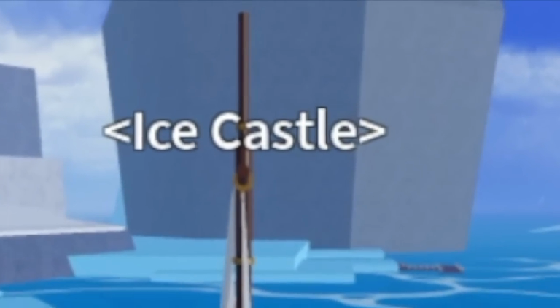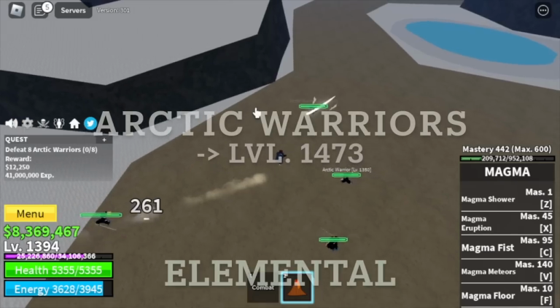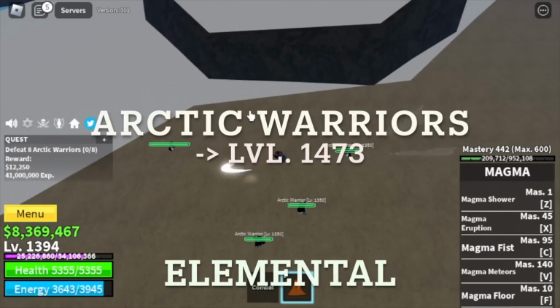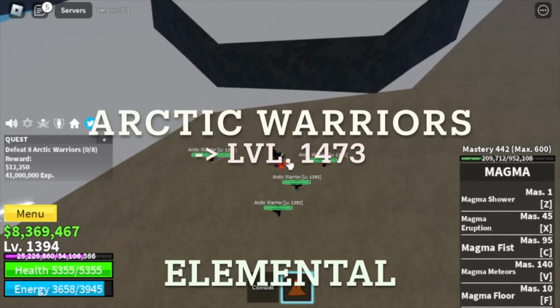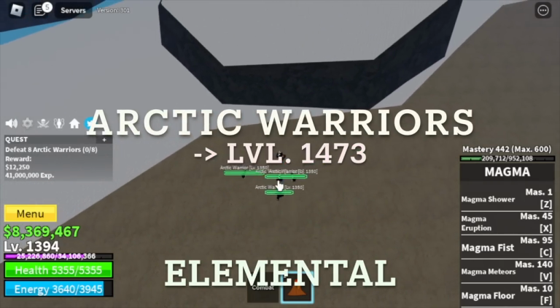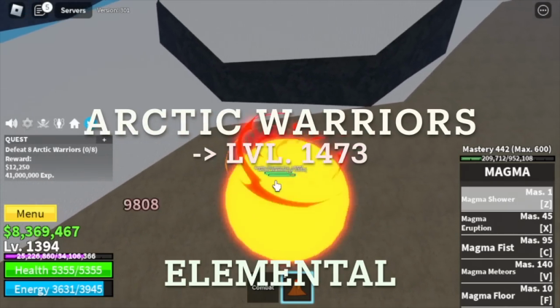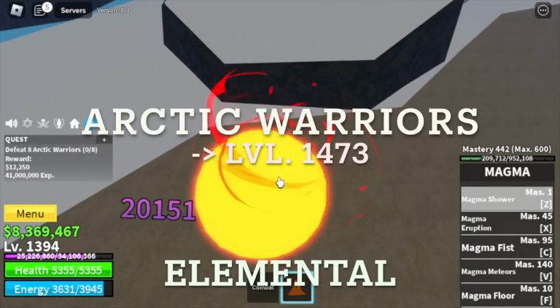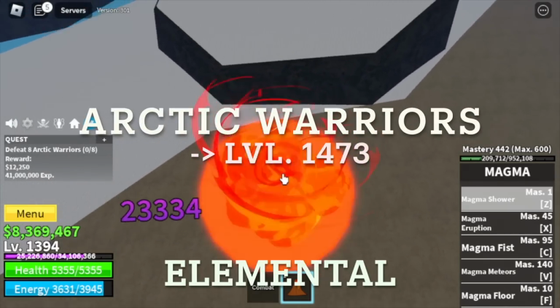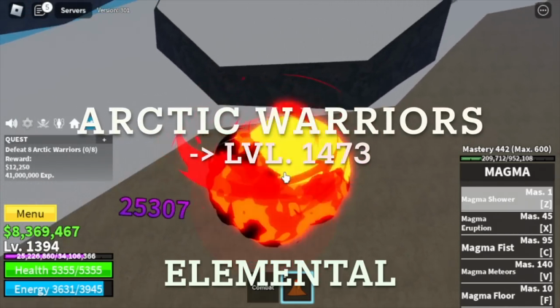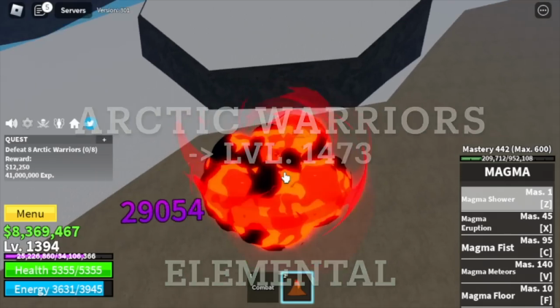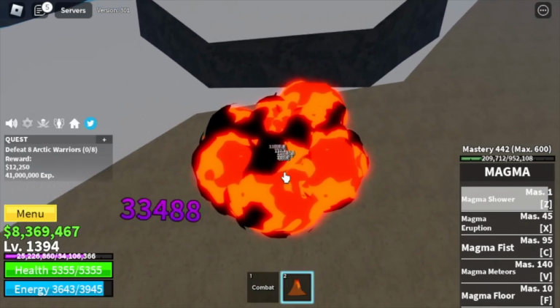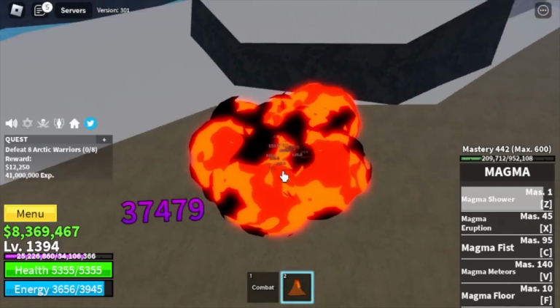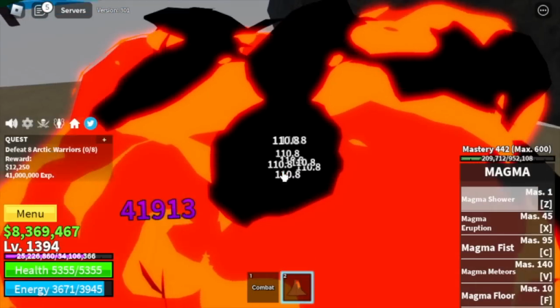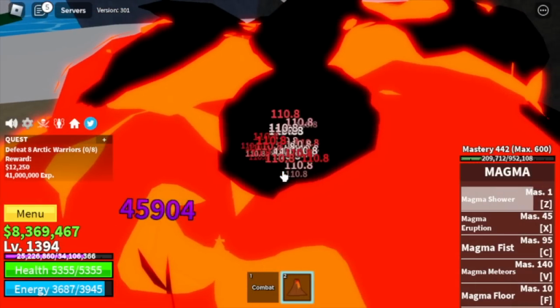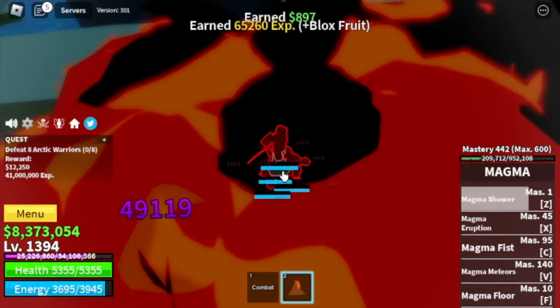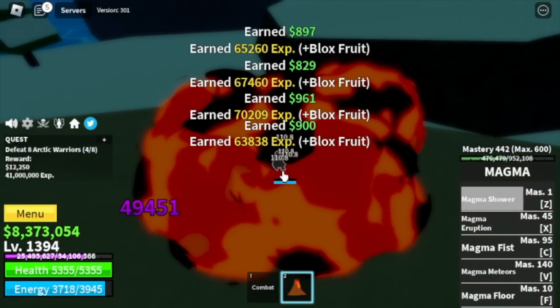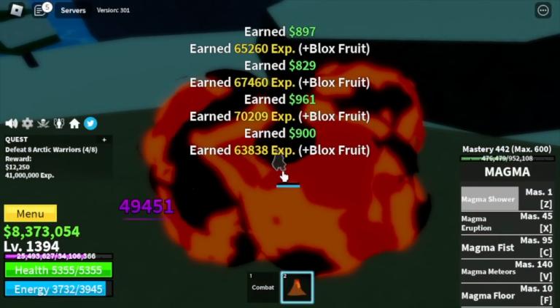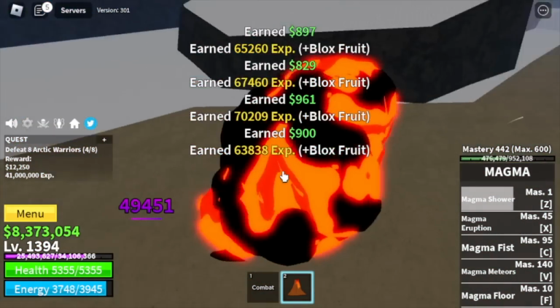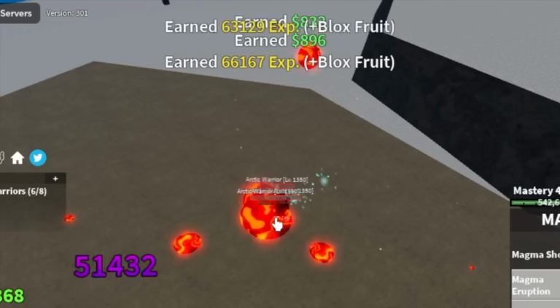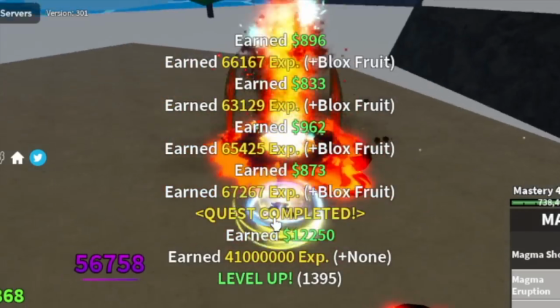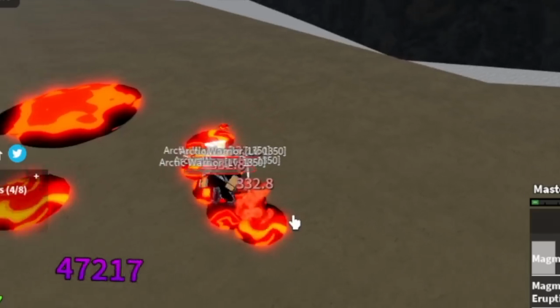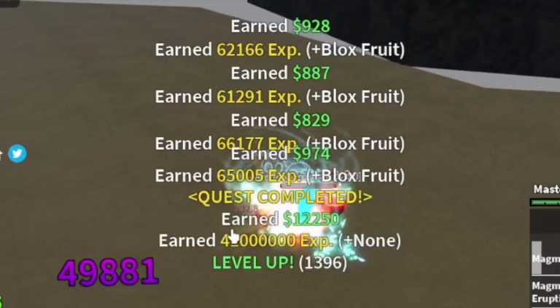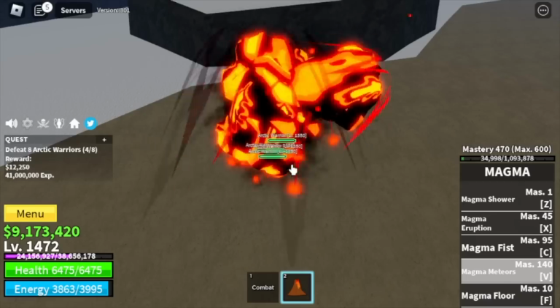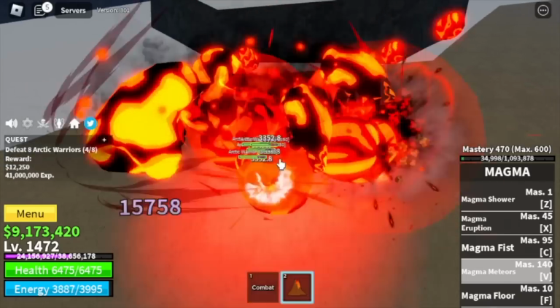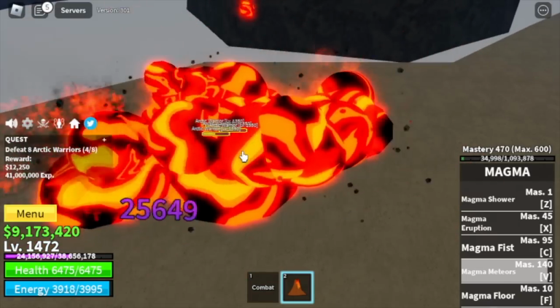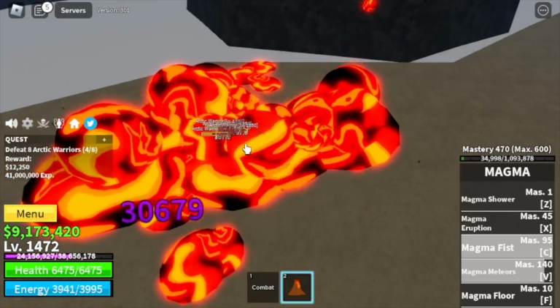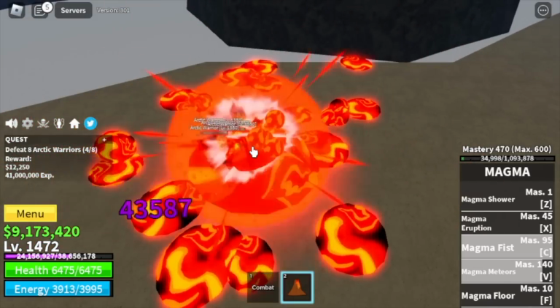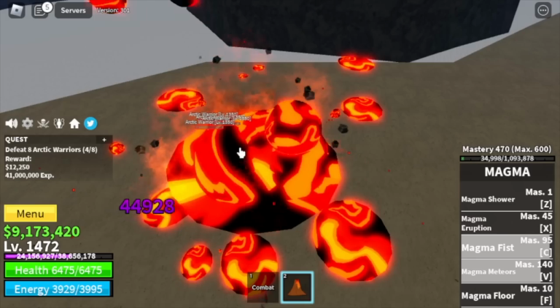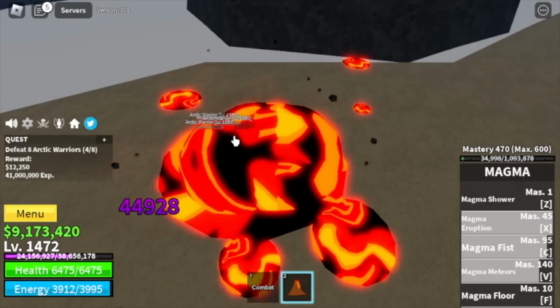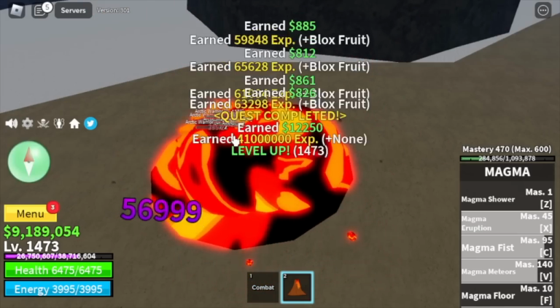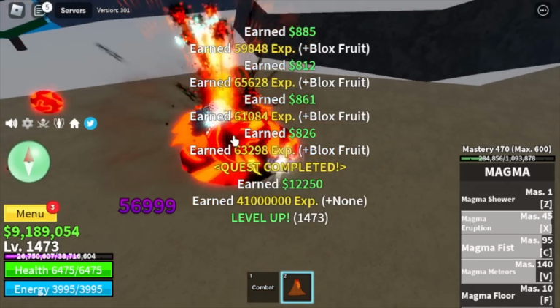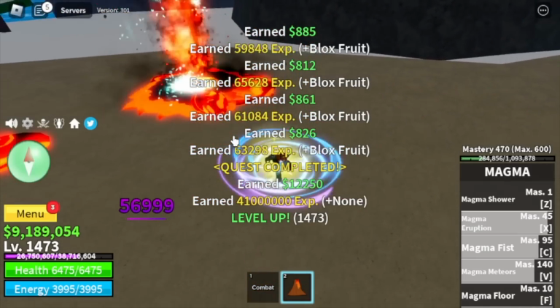For the target at Ice Castle: Arctic Warriors. Elemental is in effect and you only need one skill to defeat them — imagine that. Grinding here is really easy. Target level 1473.